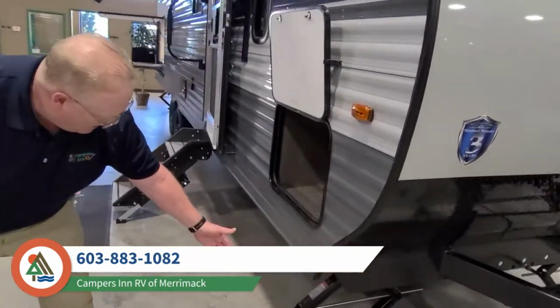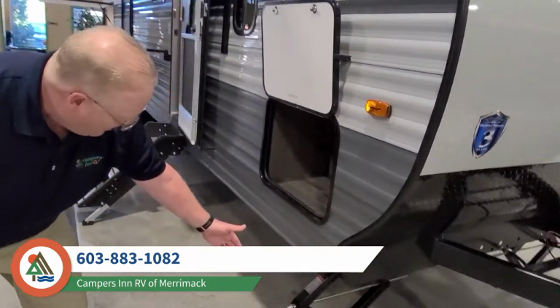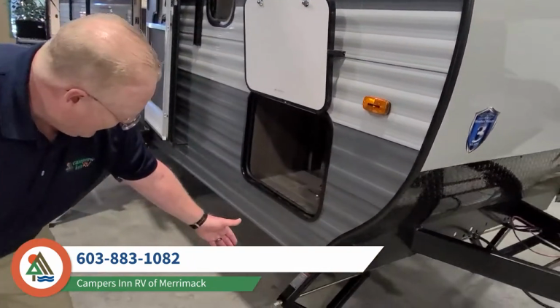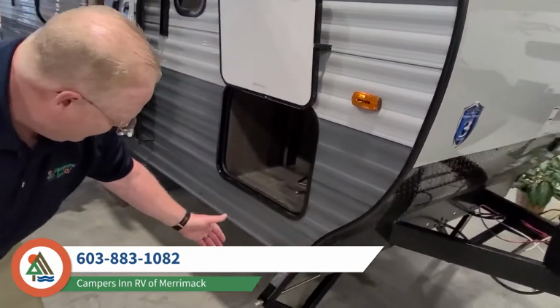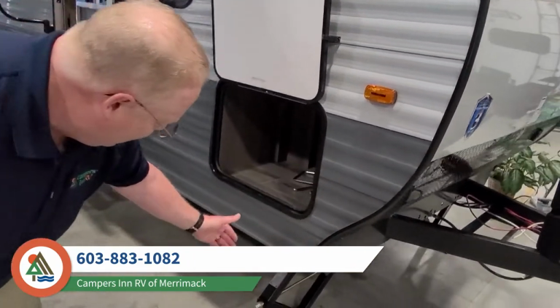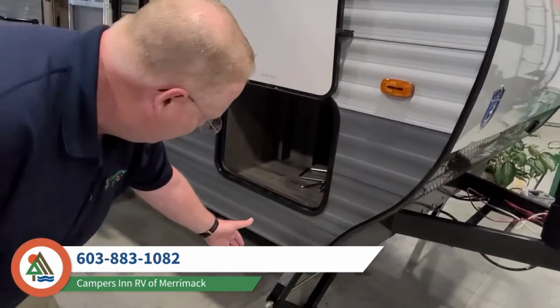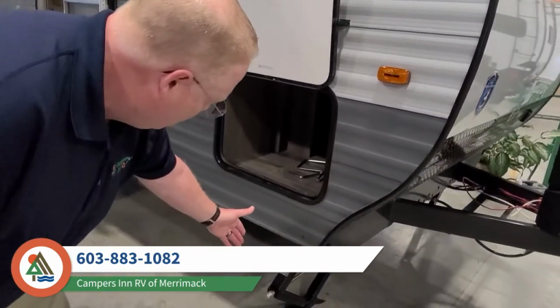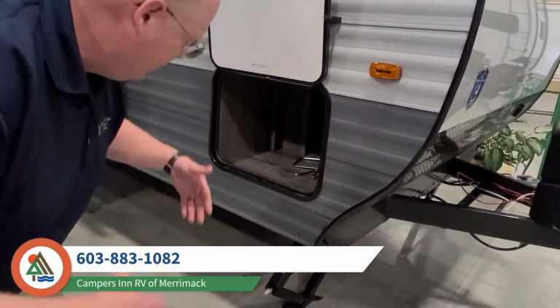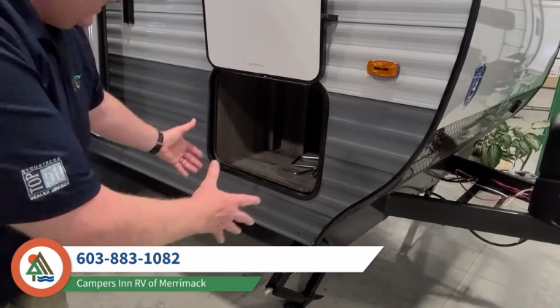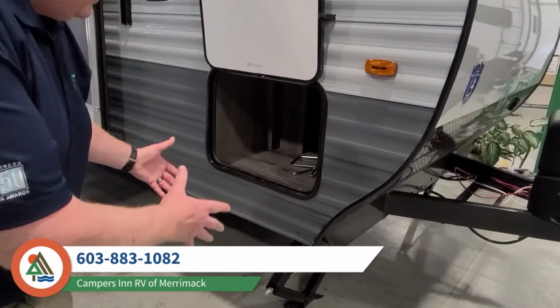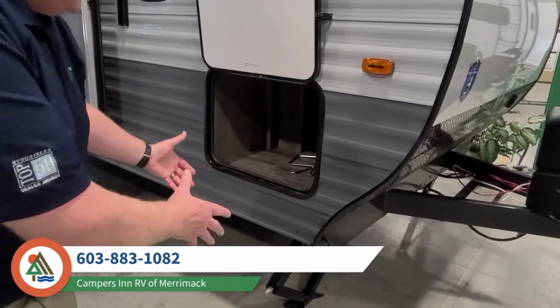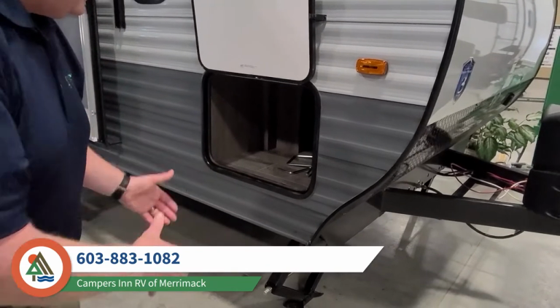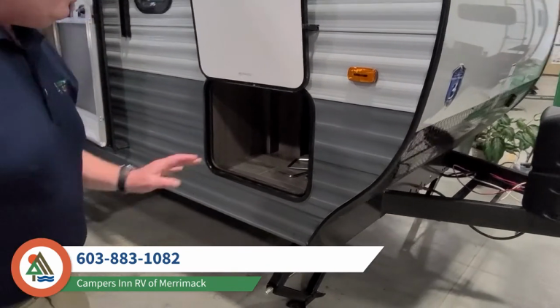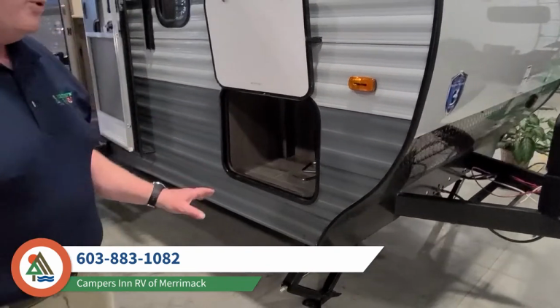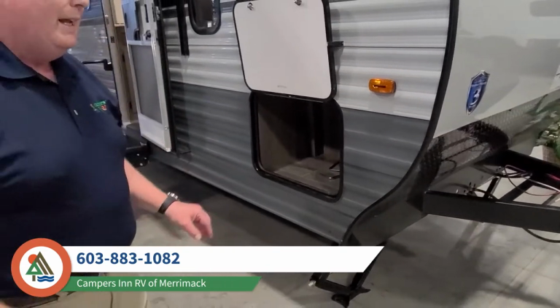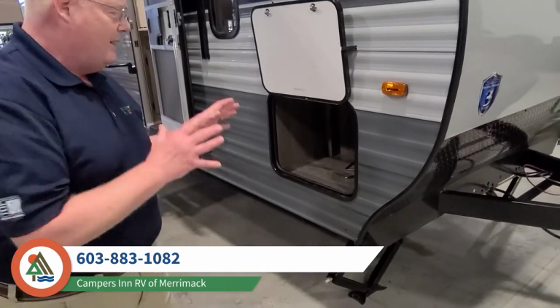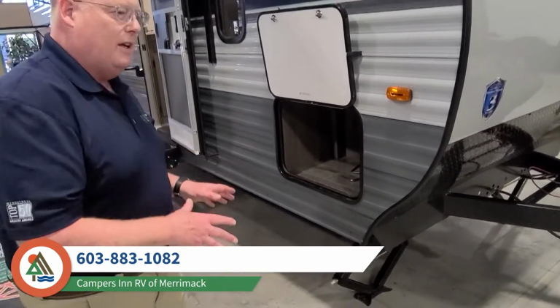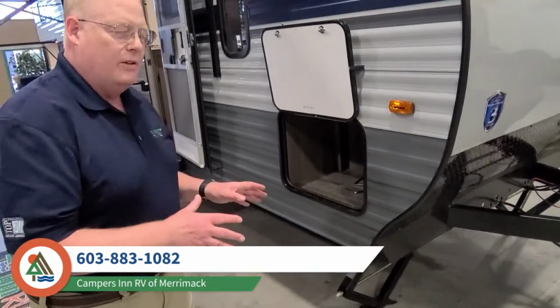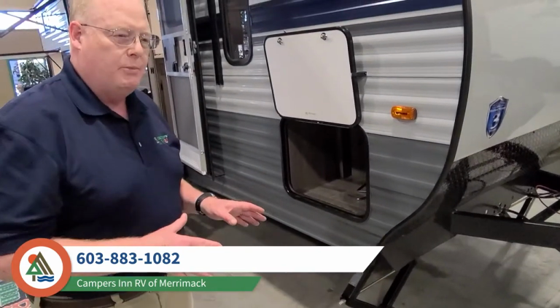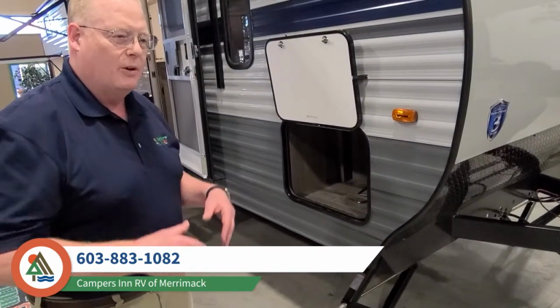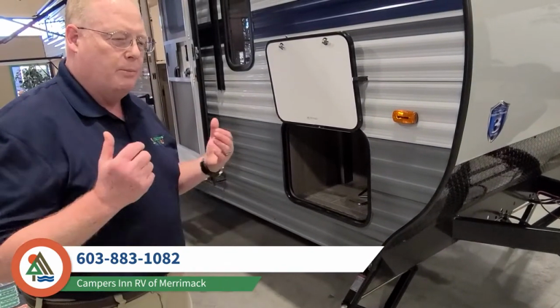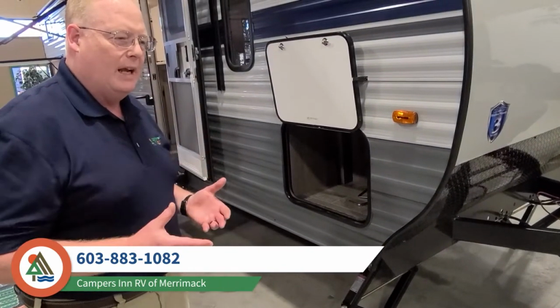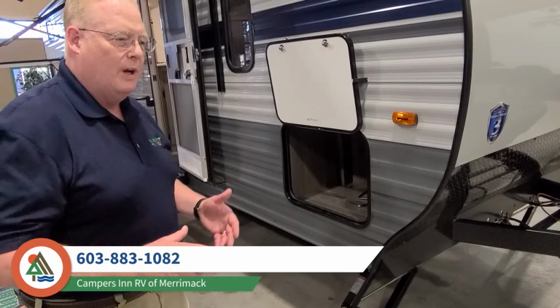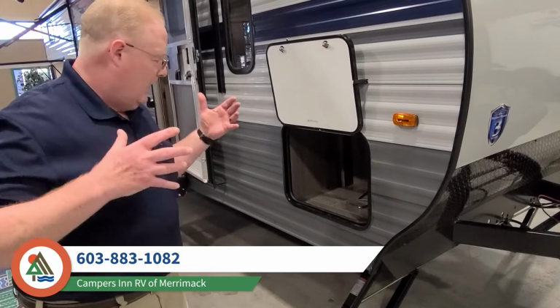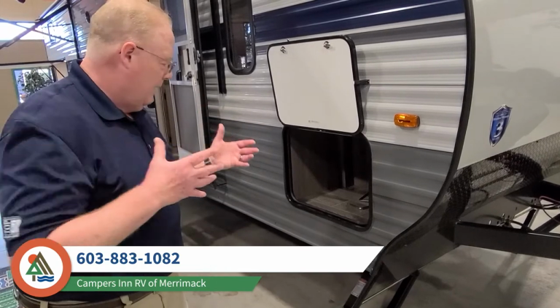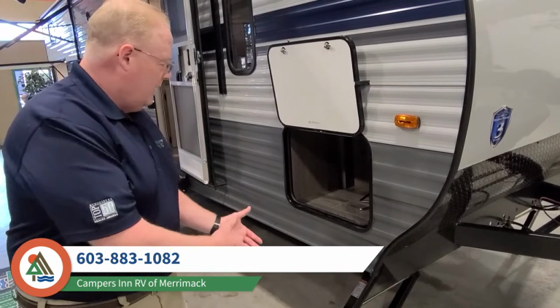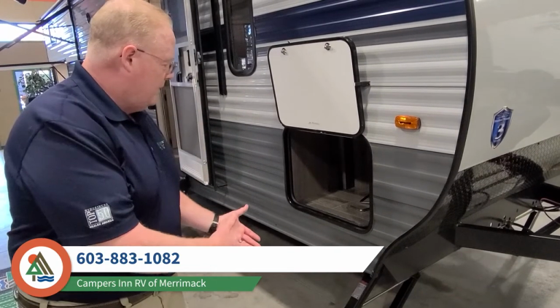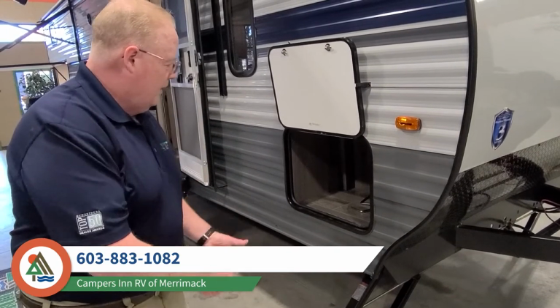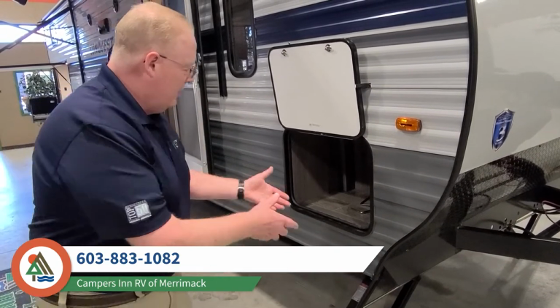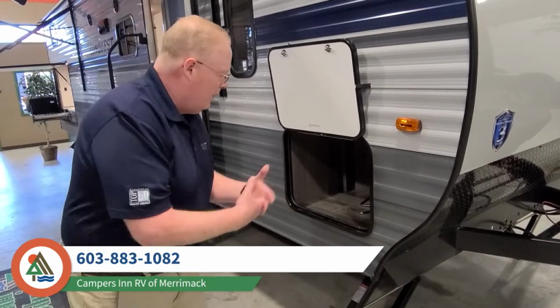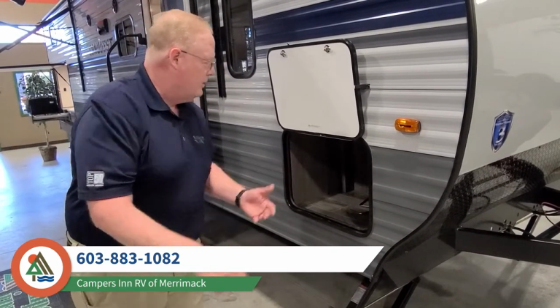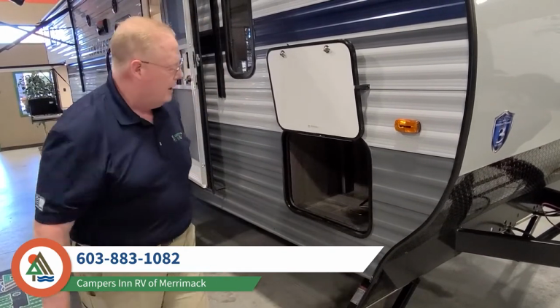We have these stab jacks. This is going to keep your camper nice and steady, but more importantly, they're zinc-coated stab jacks, so they're going to protect themselves and make sure they don't rust up on you.